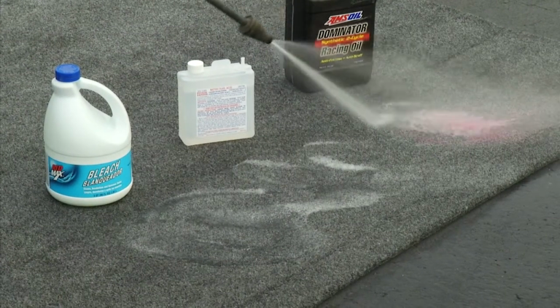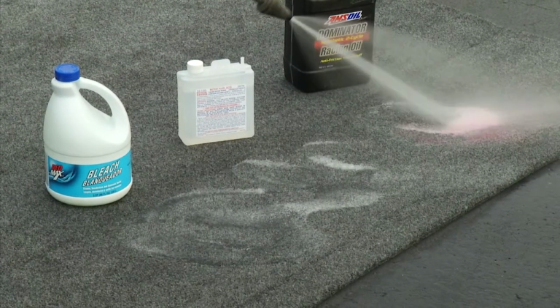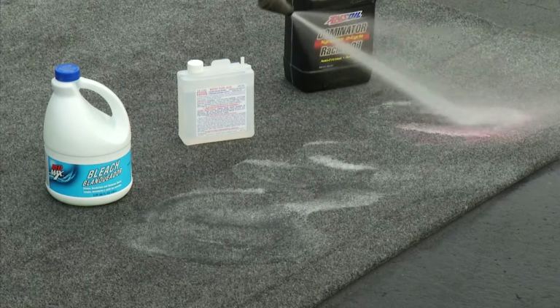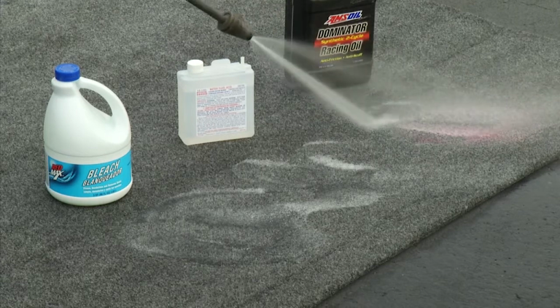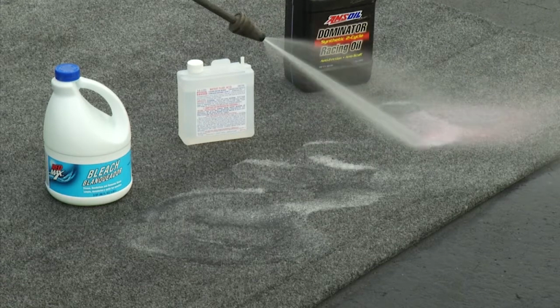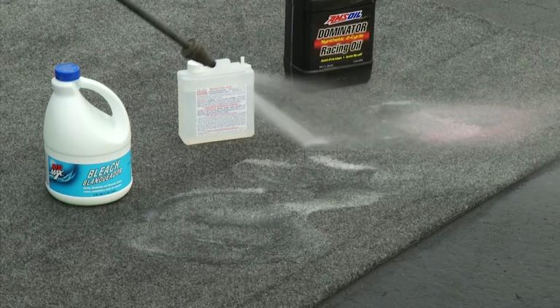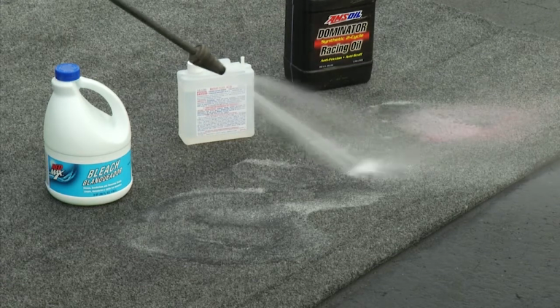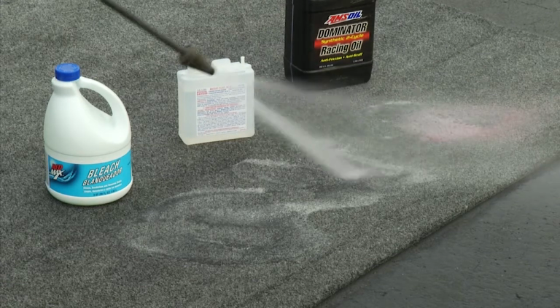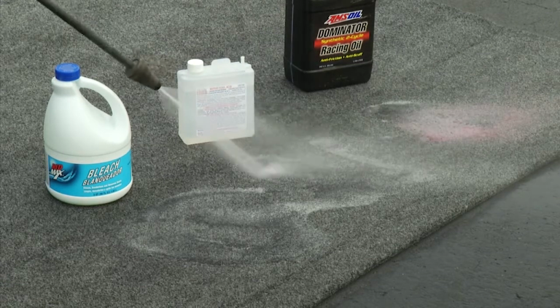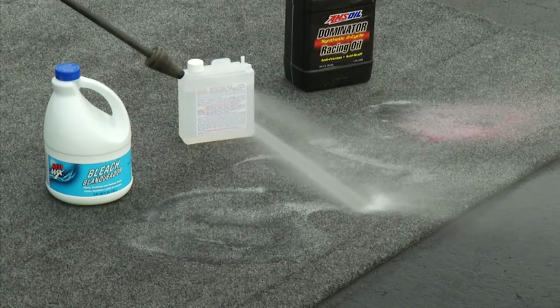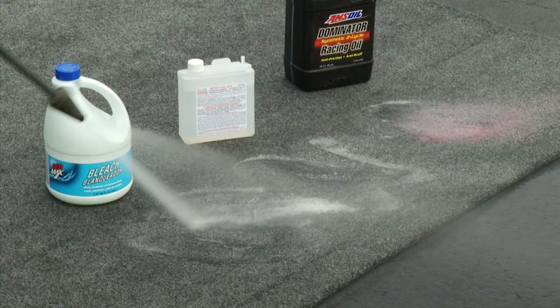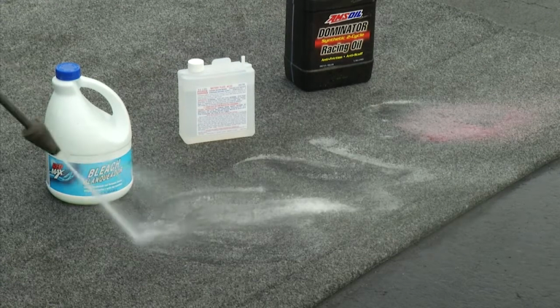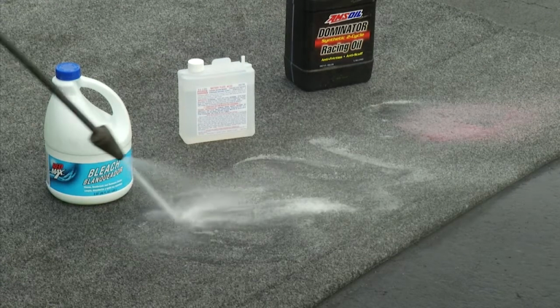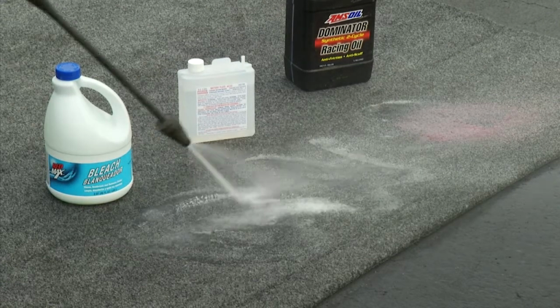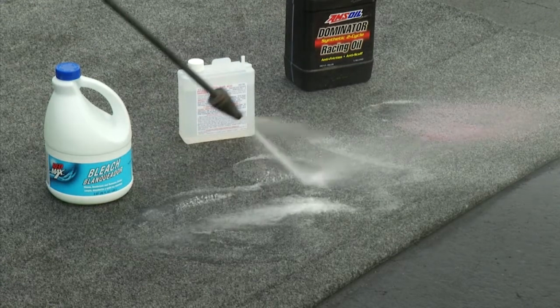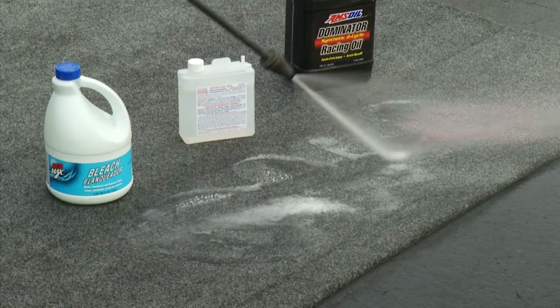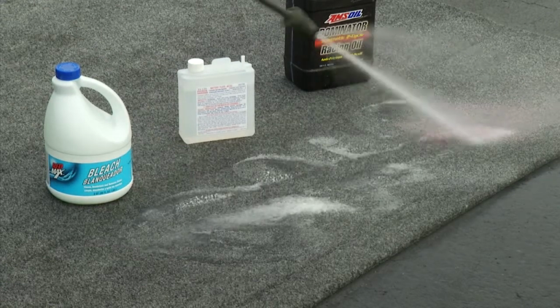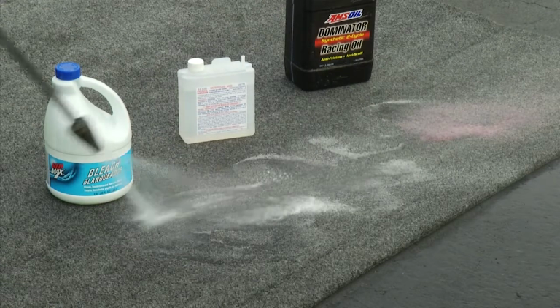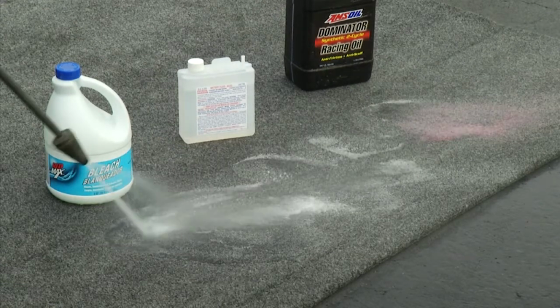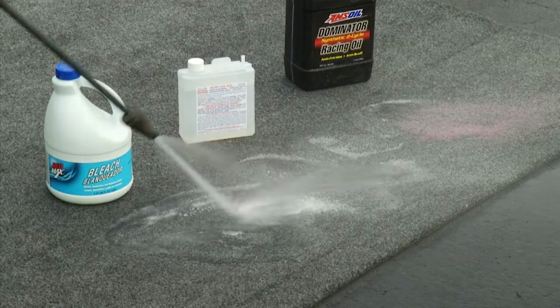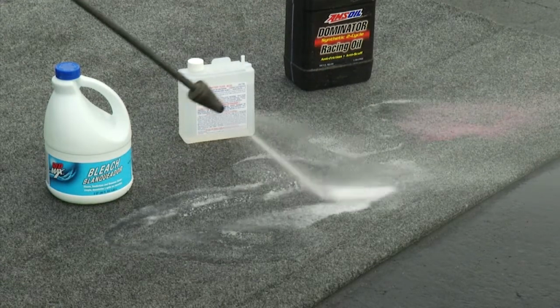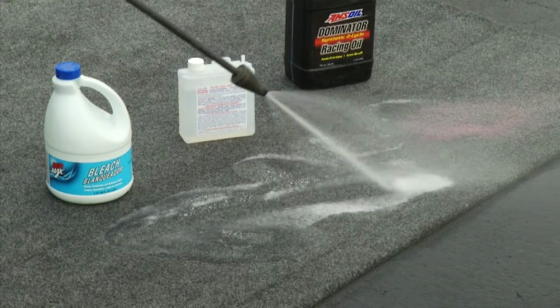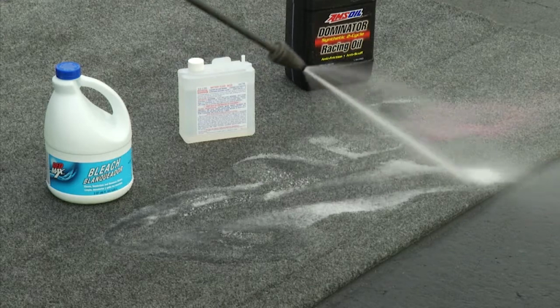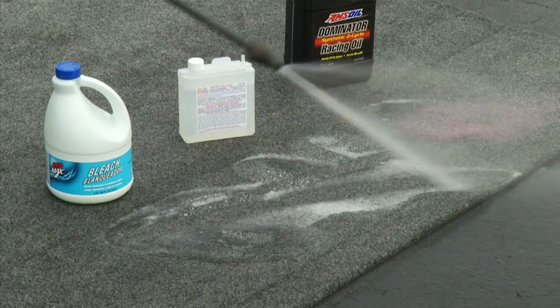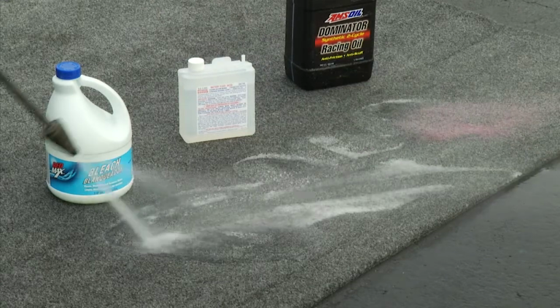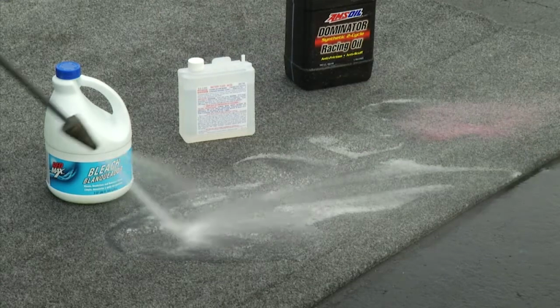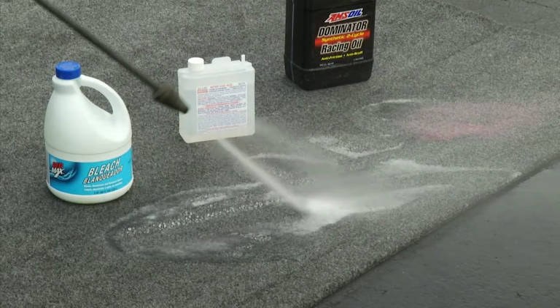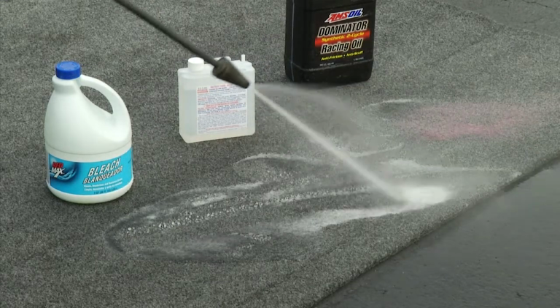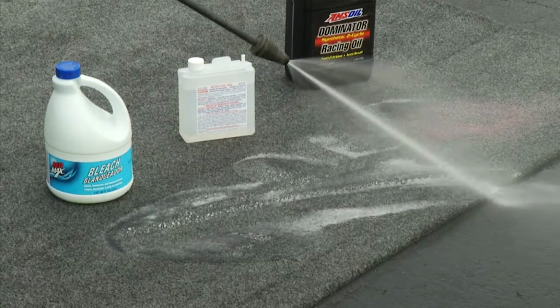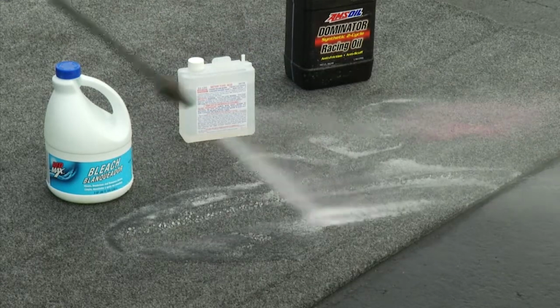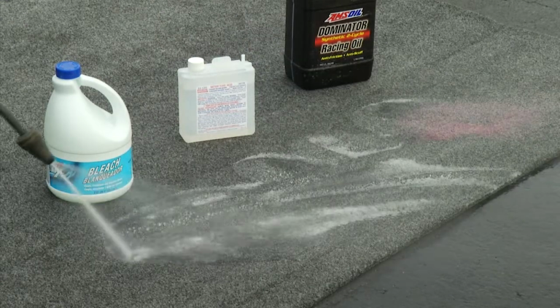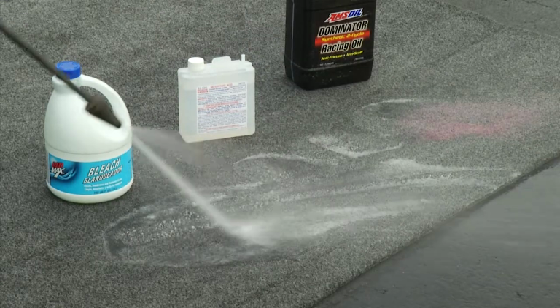When it gets dirty, you can brush it off, hose it off, or even vacuum it. Very easy to maintain its clean, professional look.